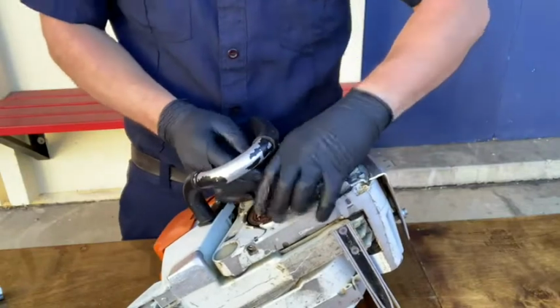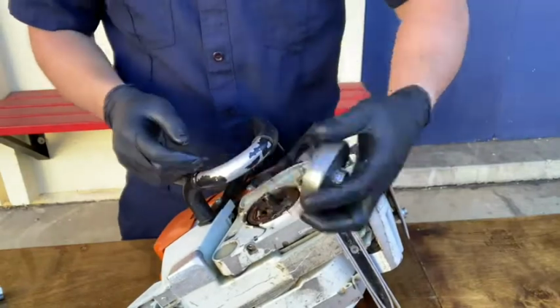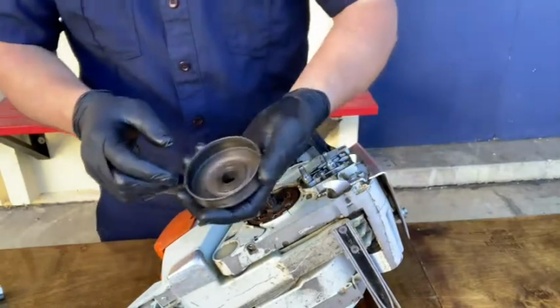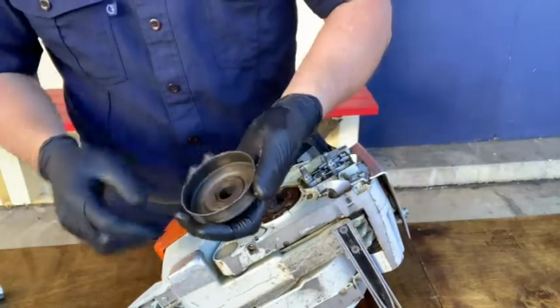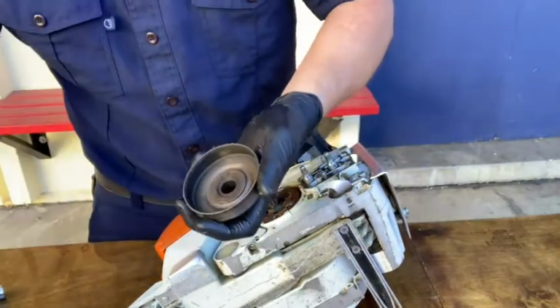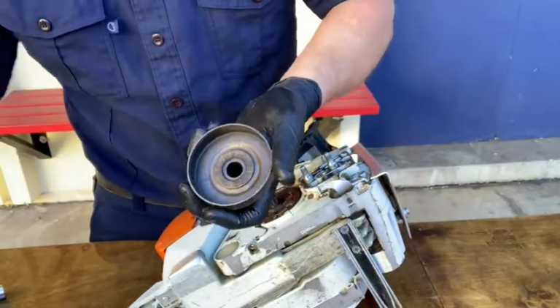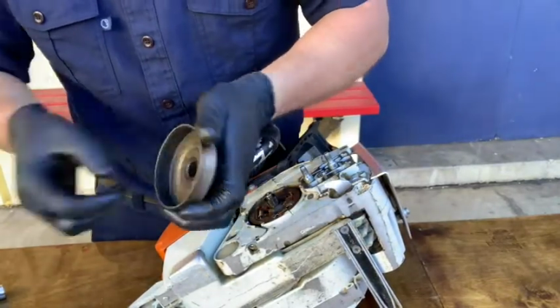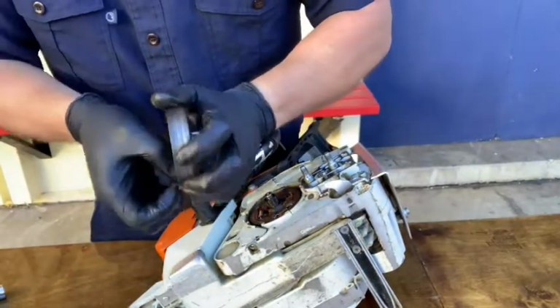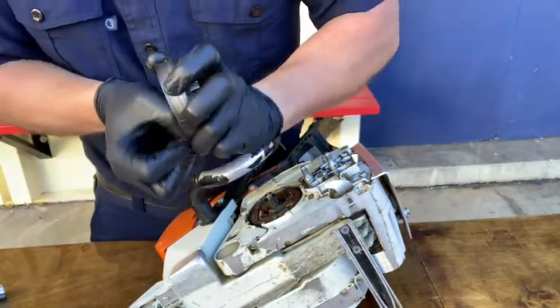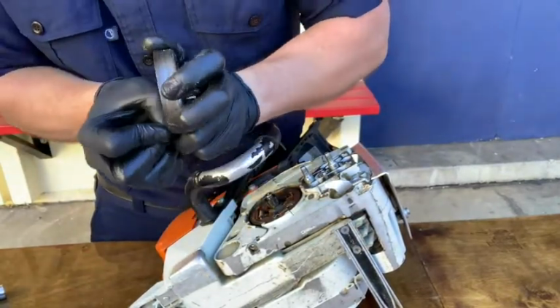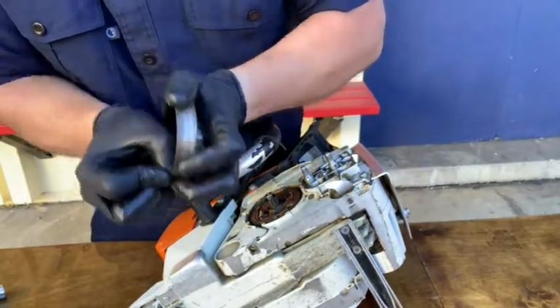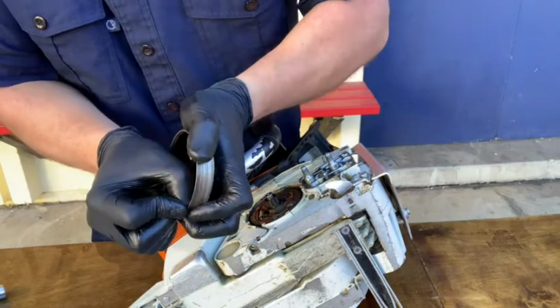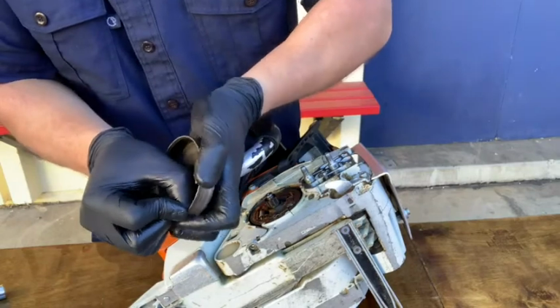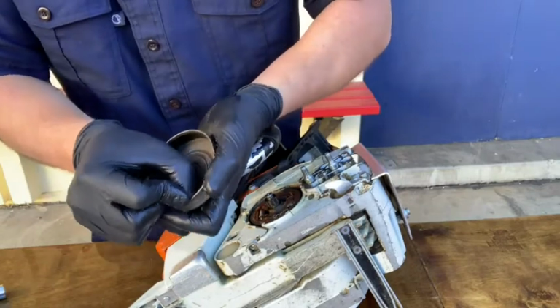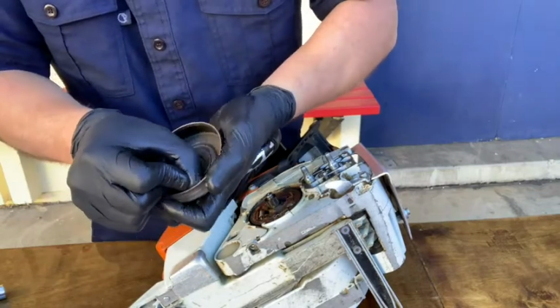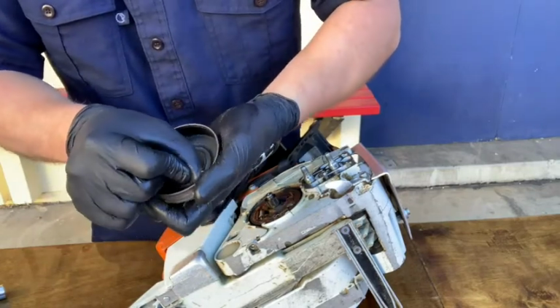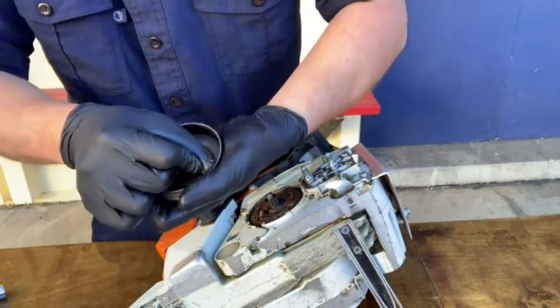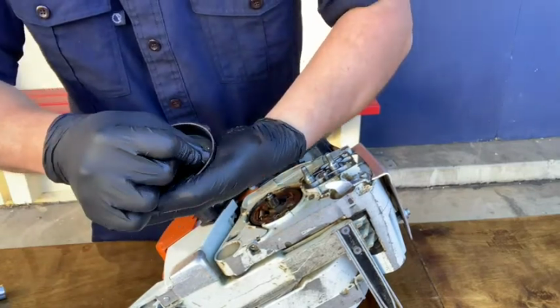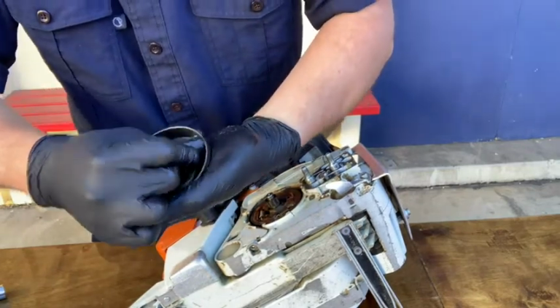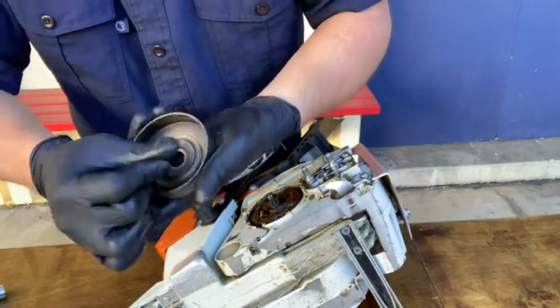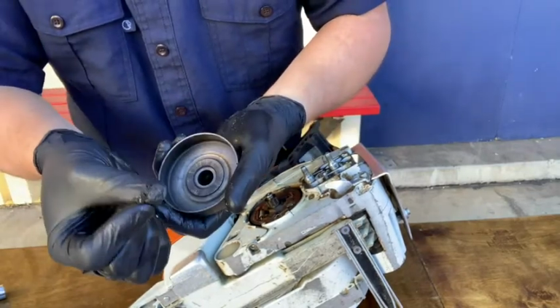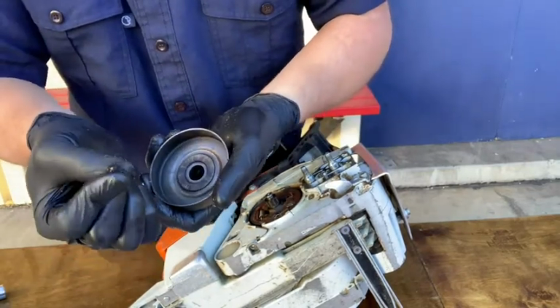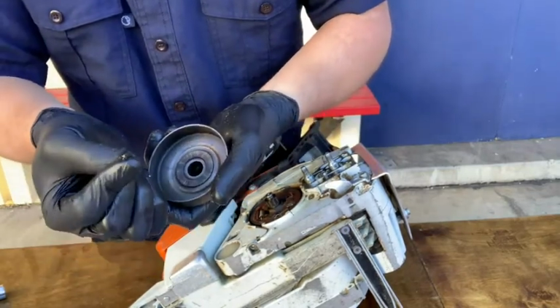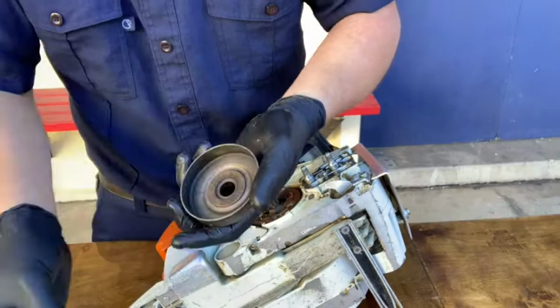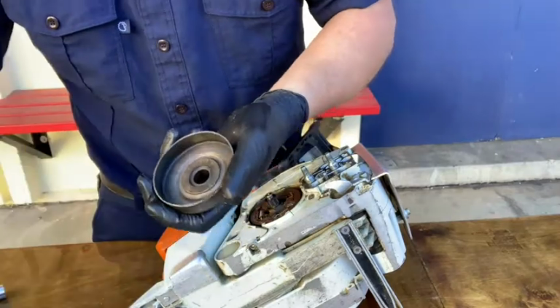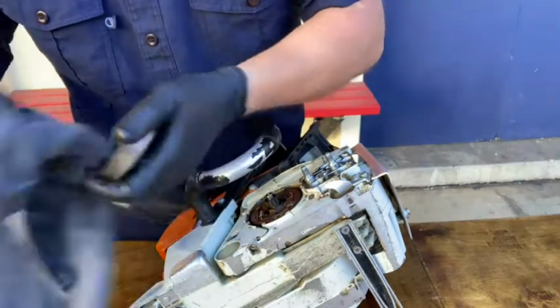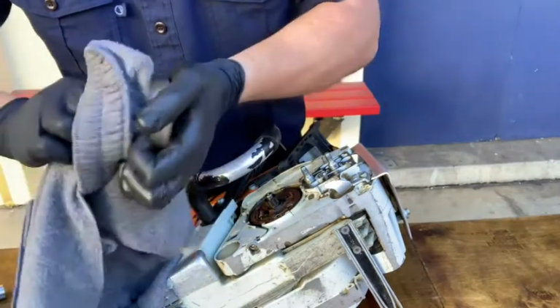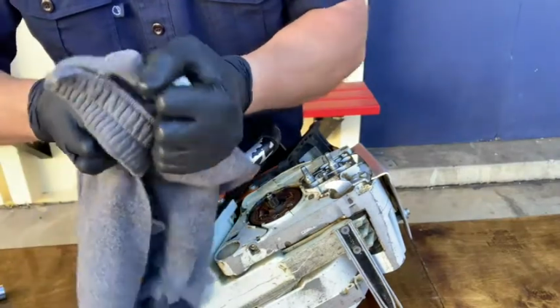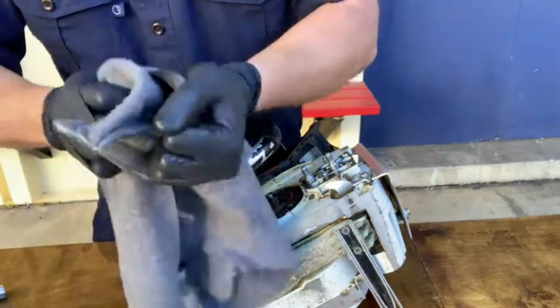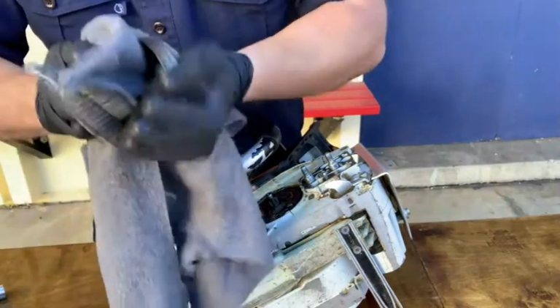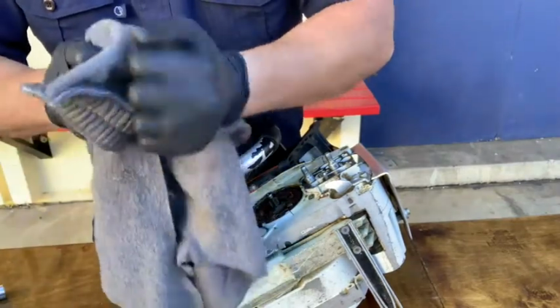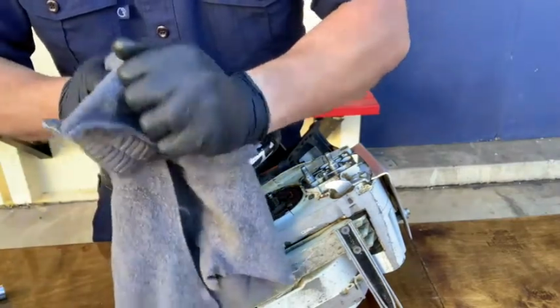Remove the clutch cover plate. Use your thumbnail to remove any grease or debris found inside and then wipe it down. Remember that the saws are air-cooled and any buildup anywhere in the saw has the potential to overheat it. This is why we need to be diligent in our care and maintenance of these saws.